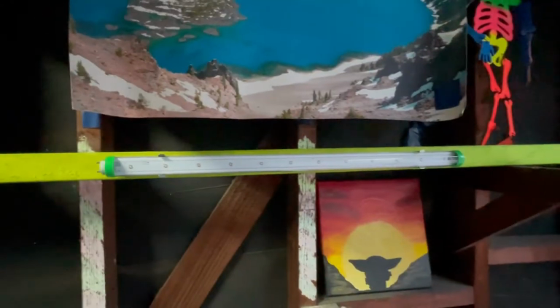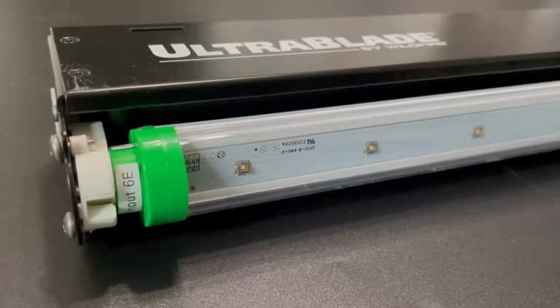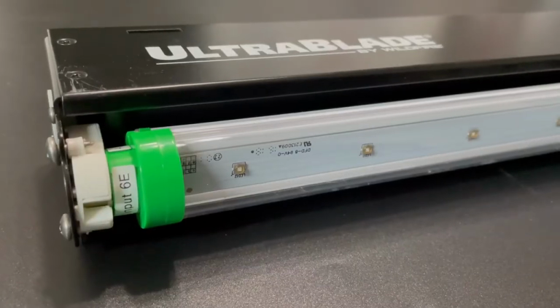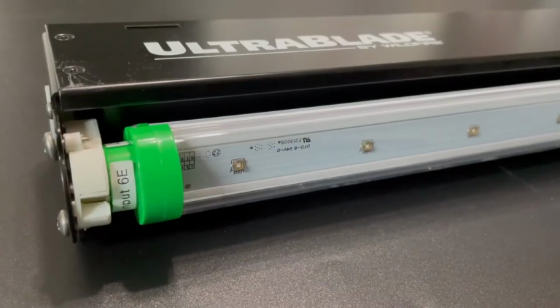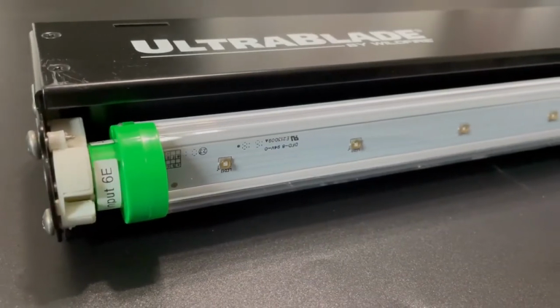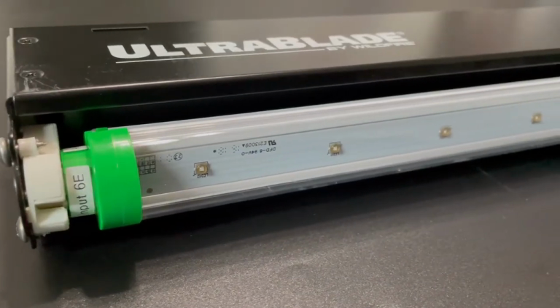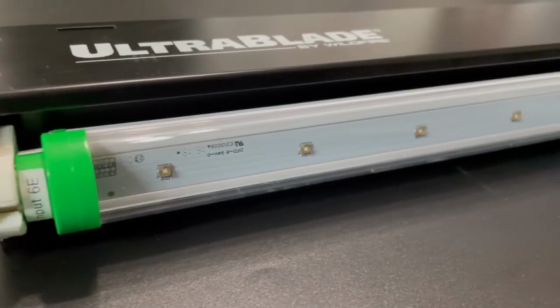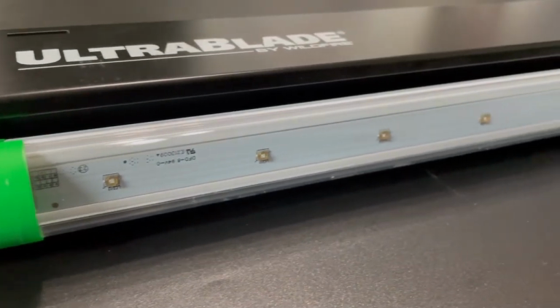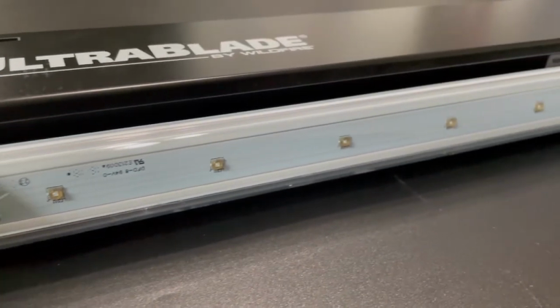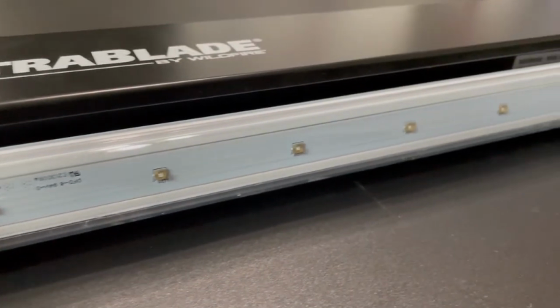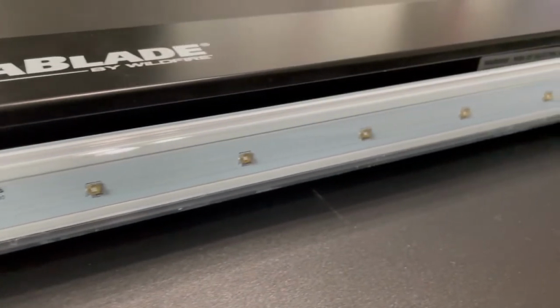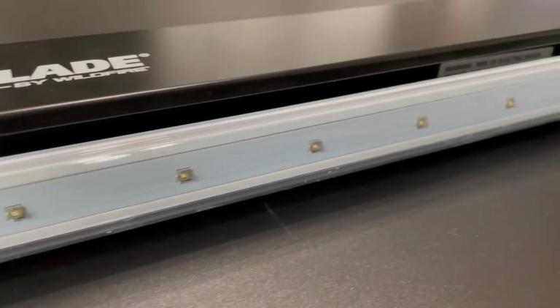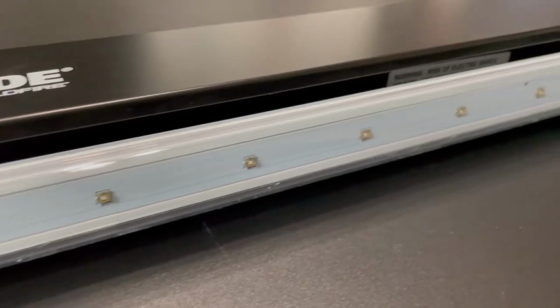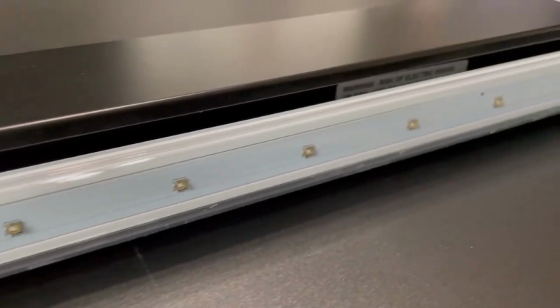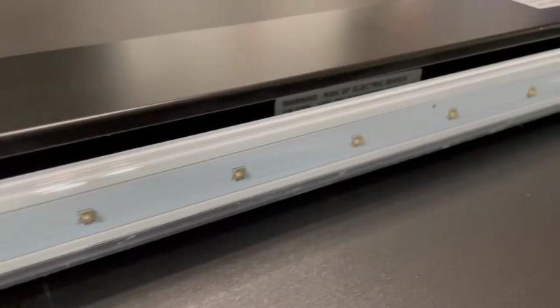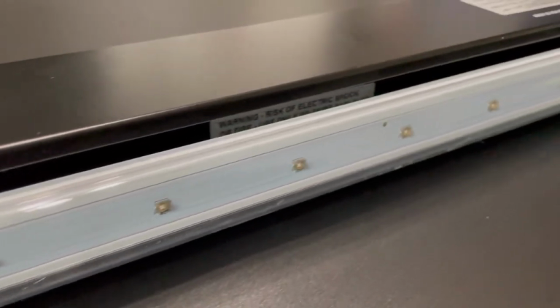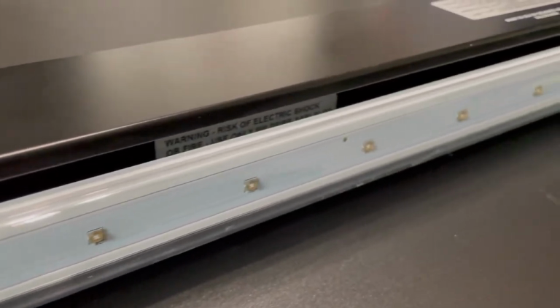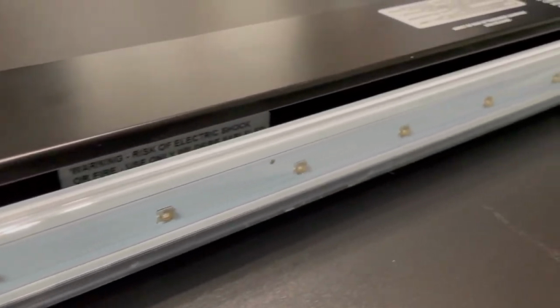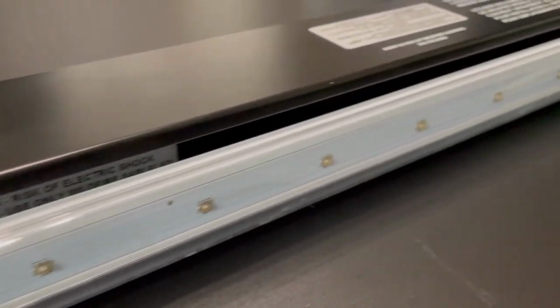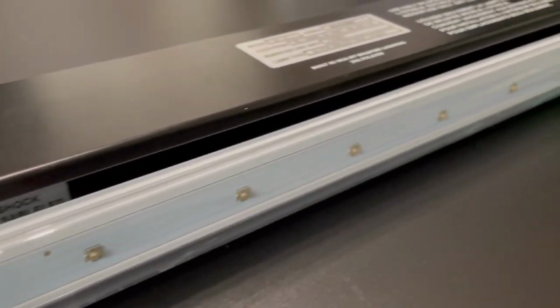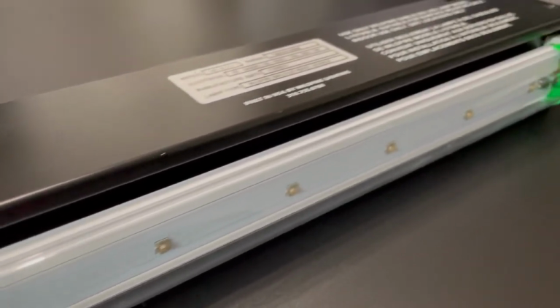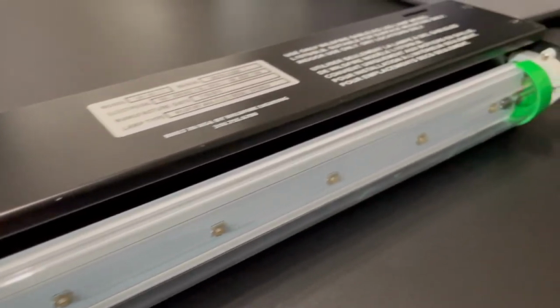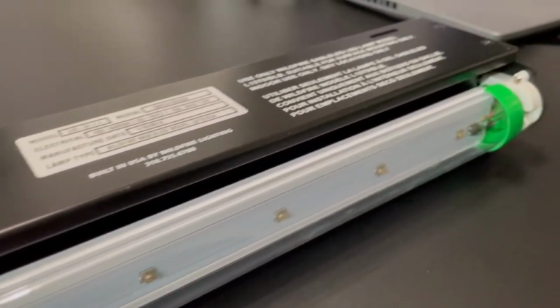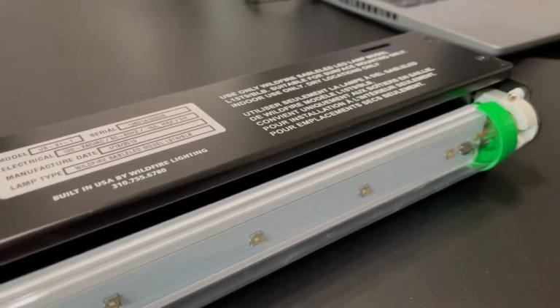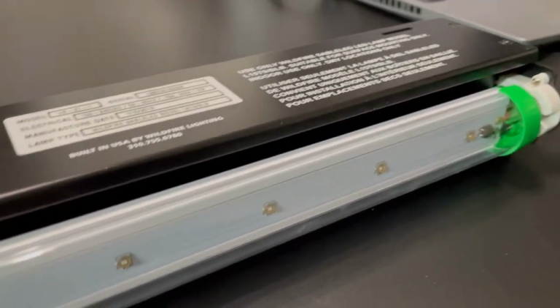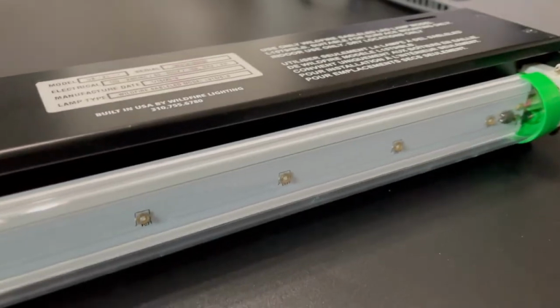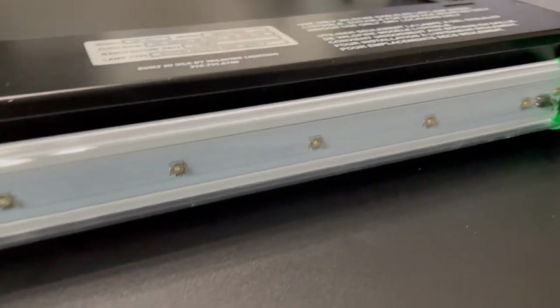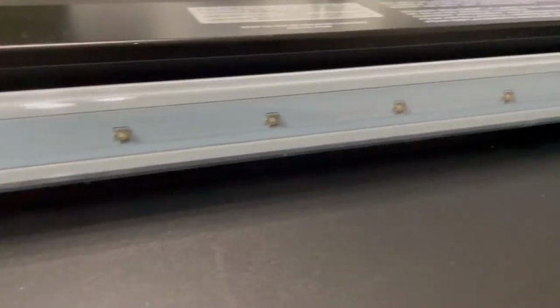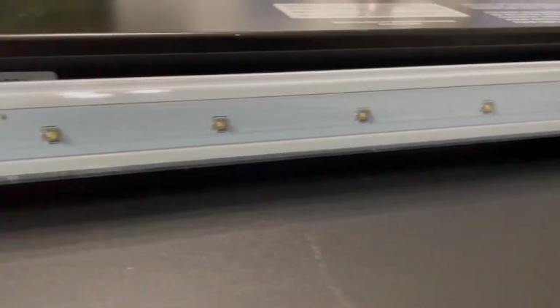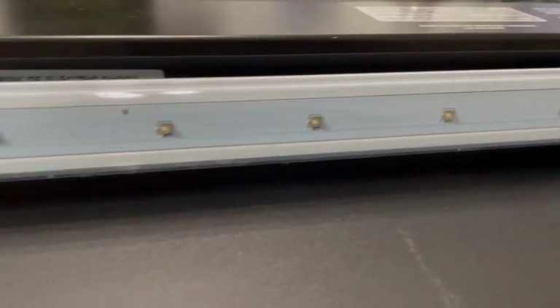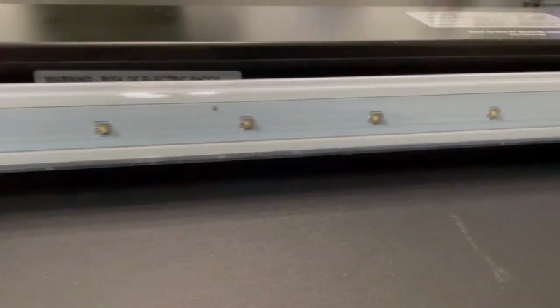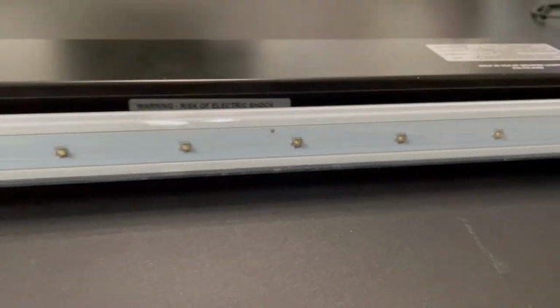If you want a sturdier, nicer look to your room, you can use a Wildfire fixture that has all the bells and whistles. You can daisy chain these fixtures together. I'll make another video on these fixtures in the near future.